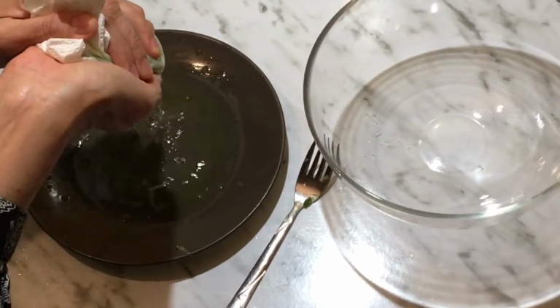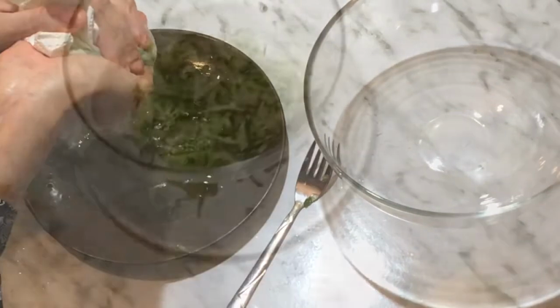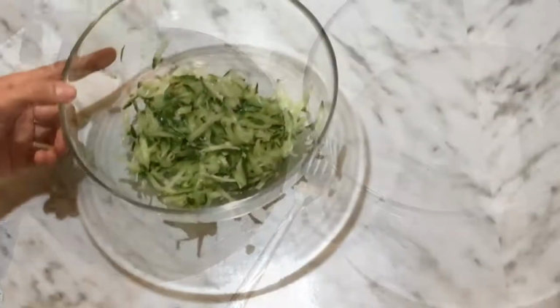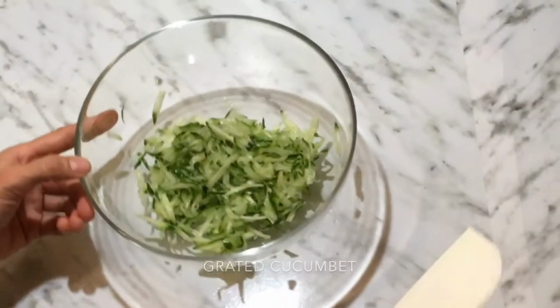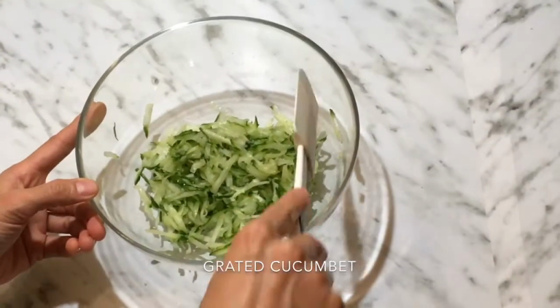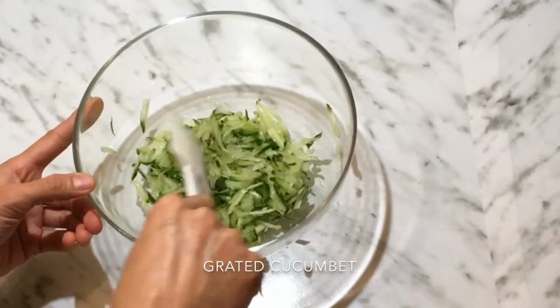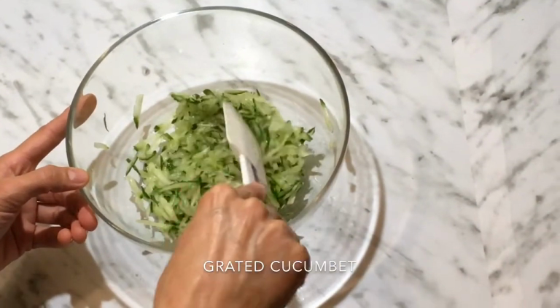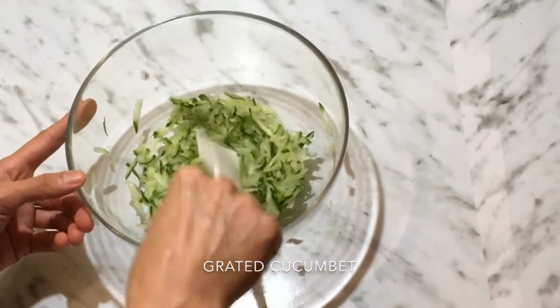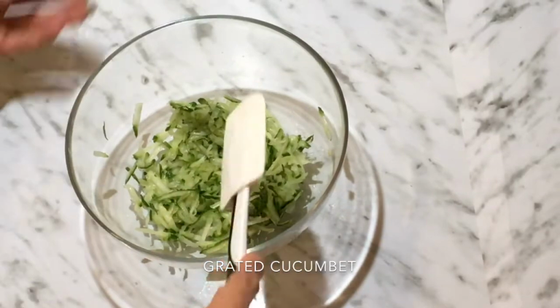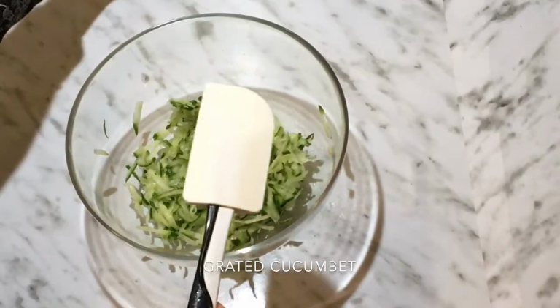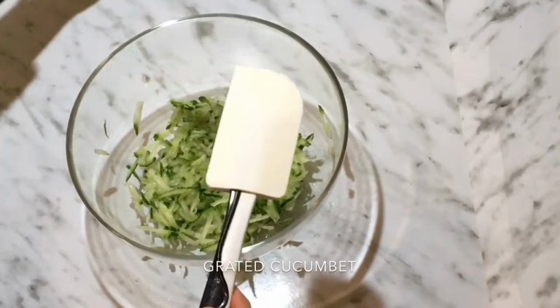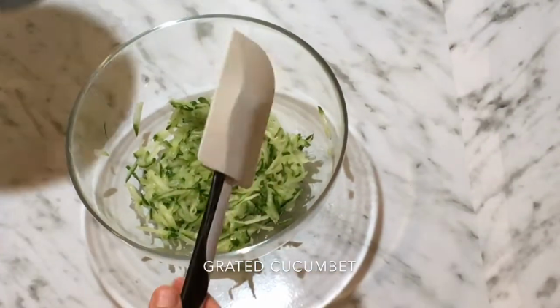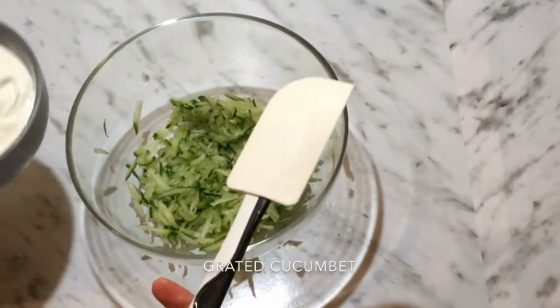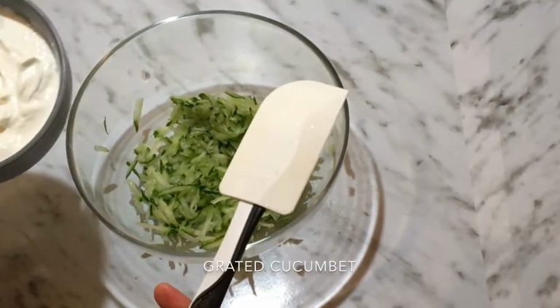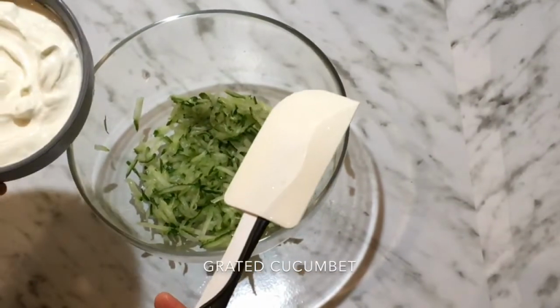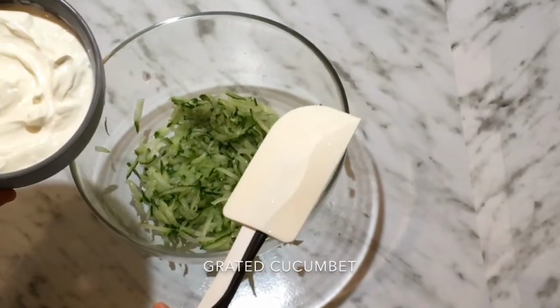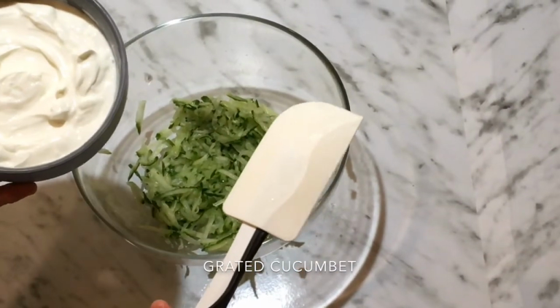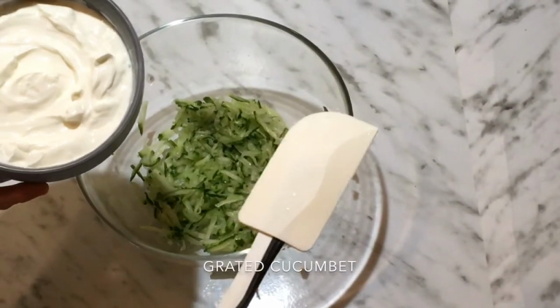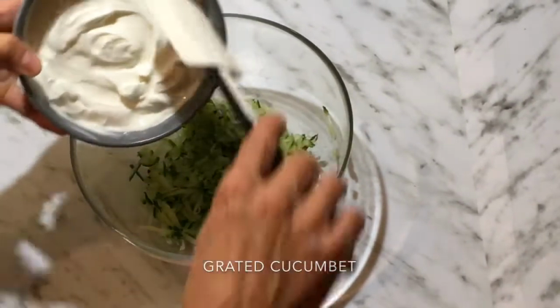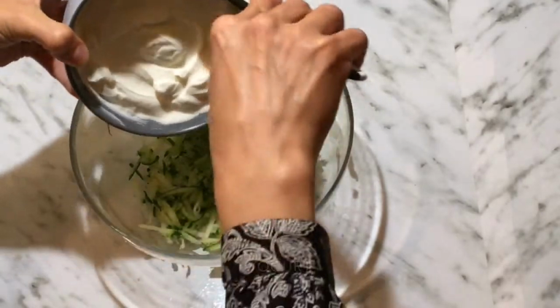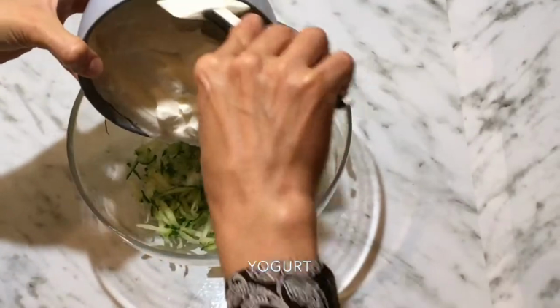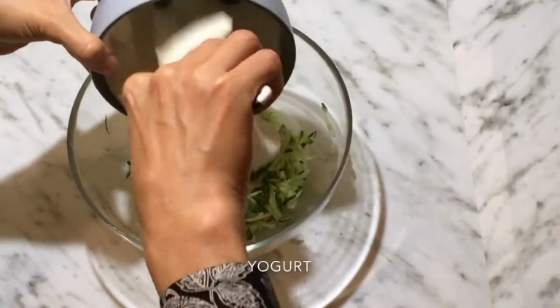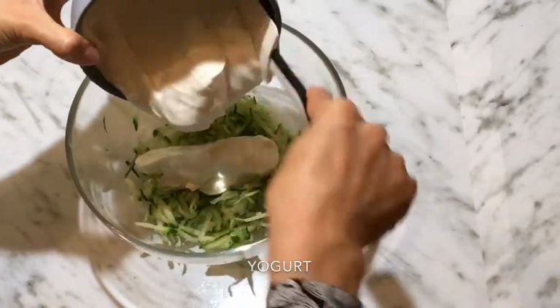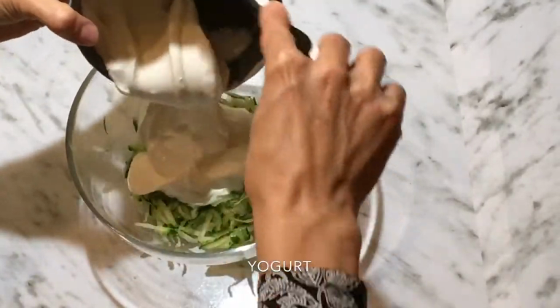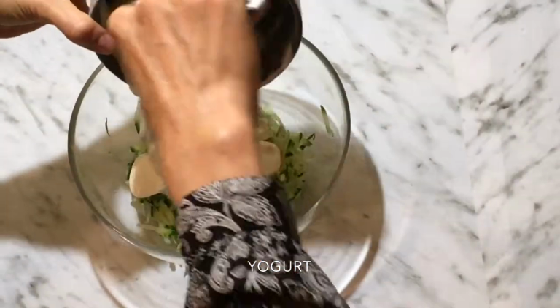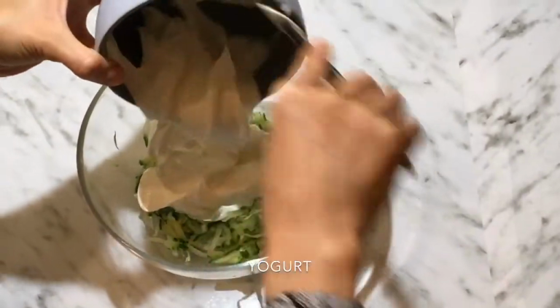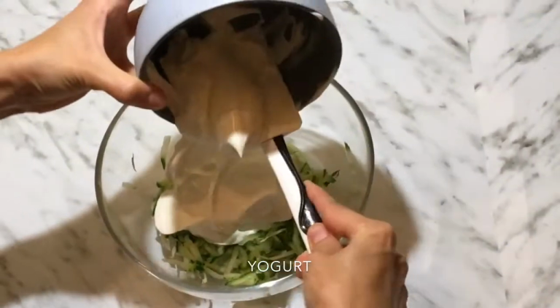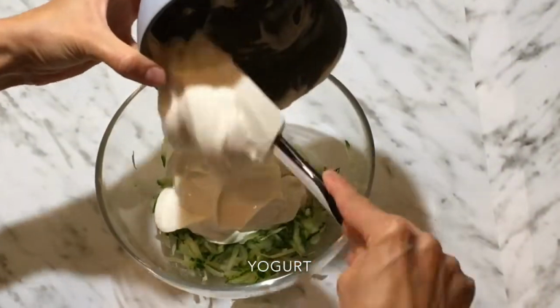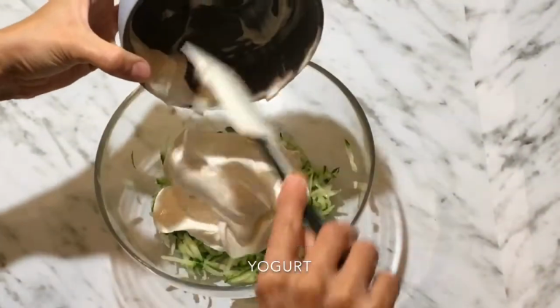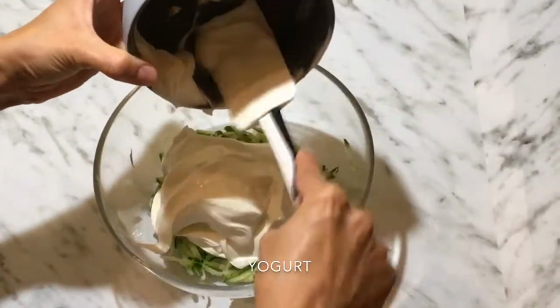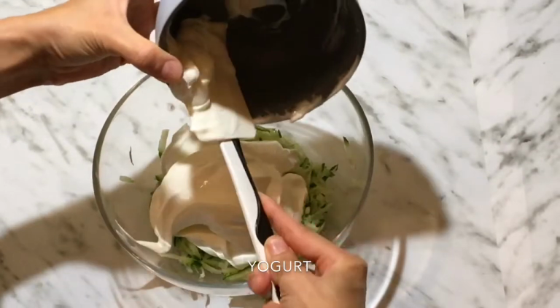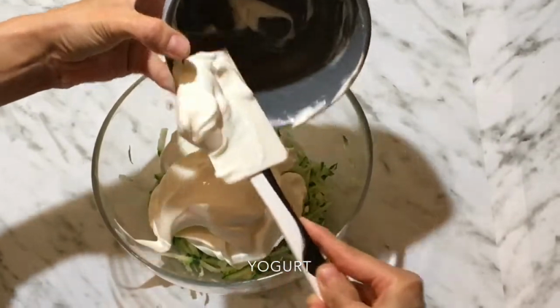I have added the drained cucumber in the bowl. Now I'm adding two cups of yogurt in it. I'm using Greek yogurt.